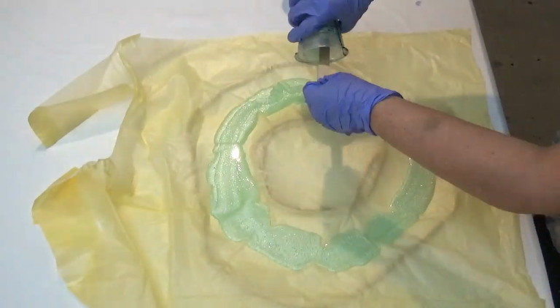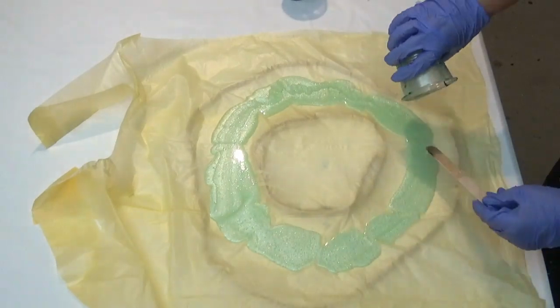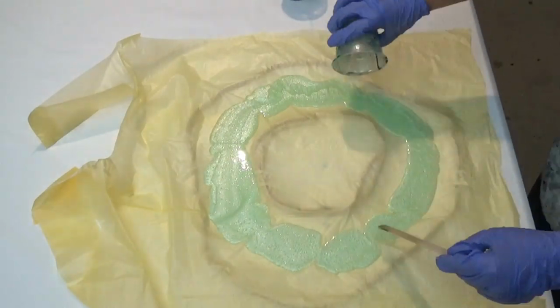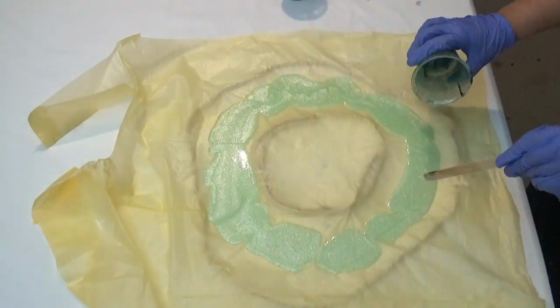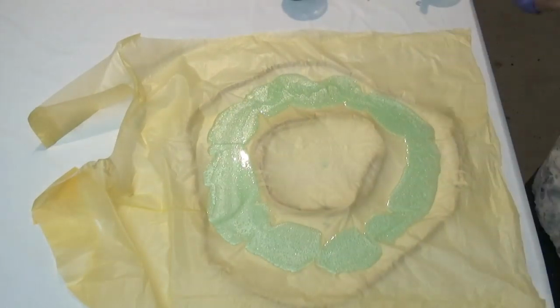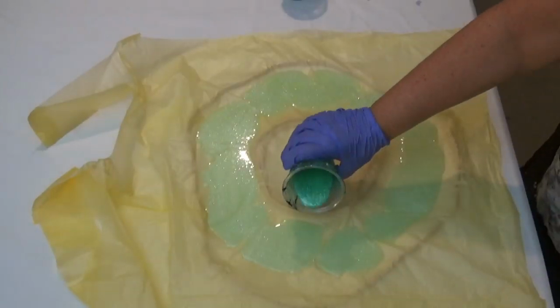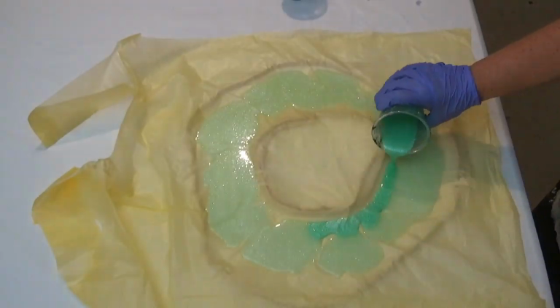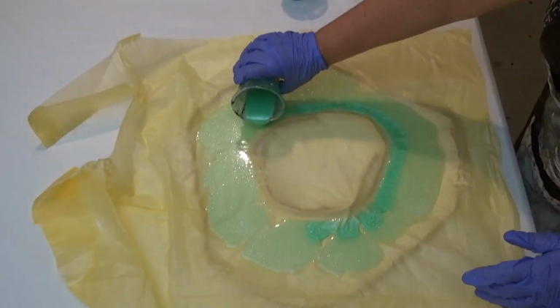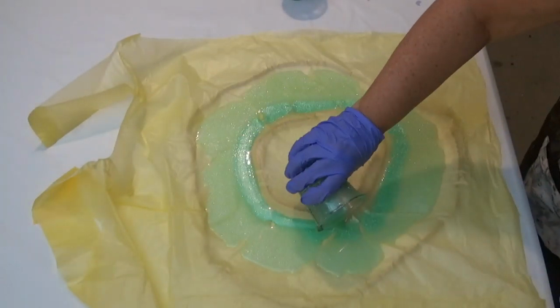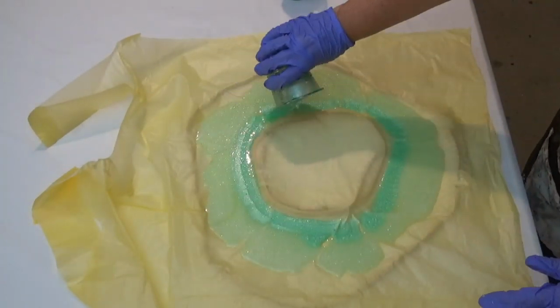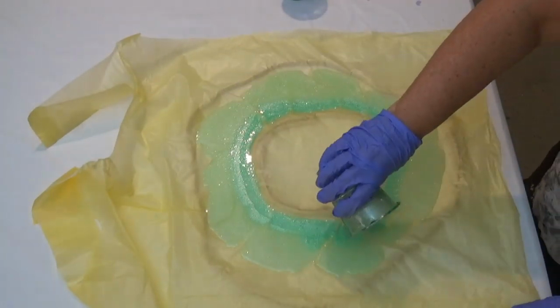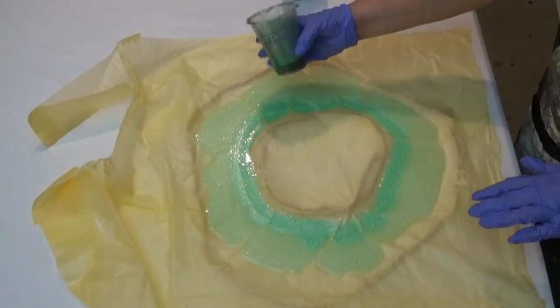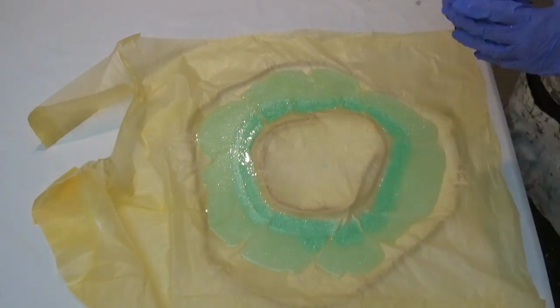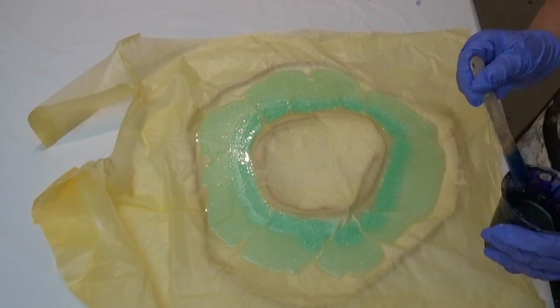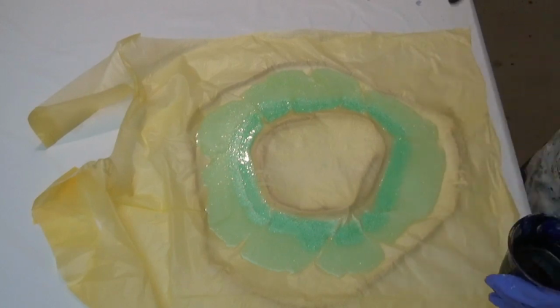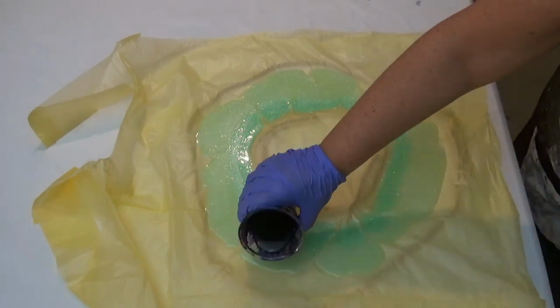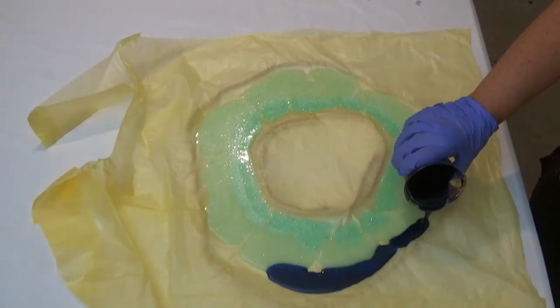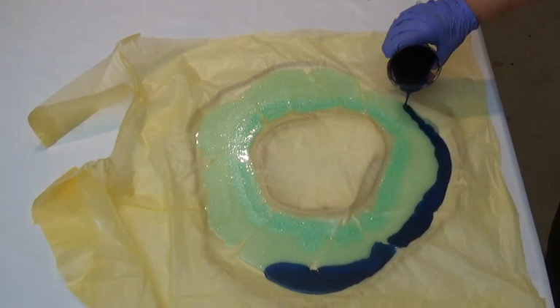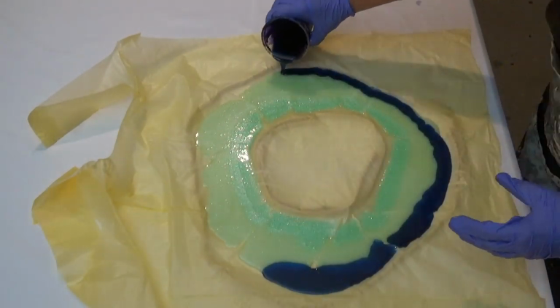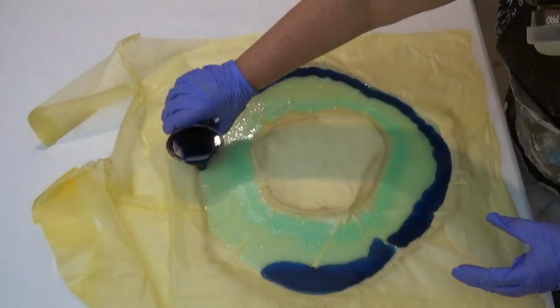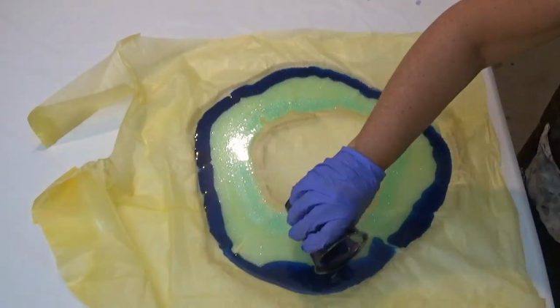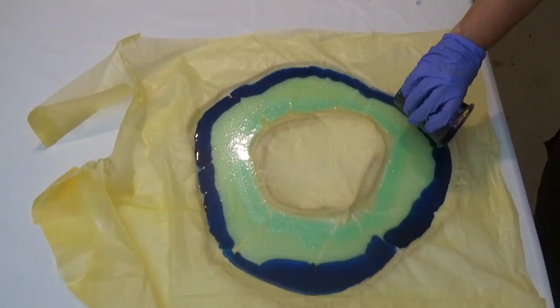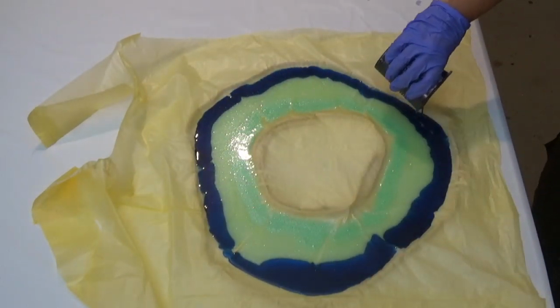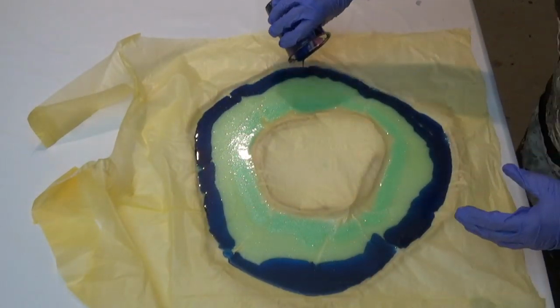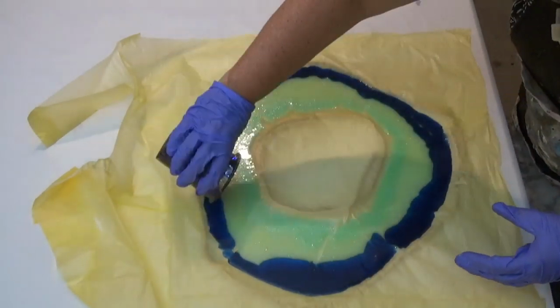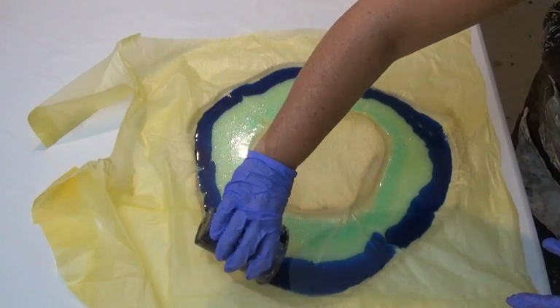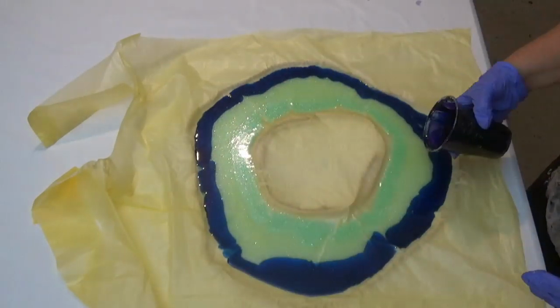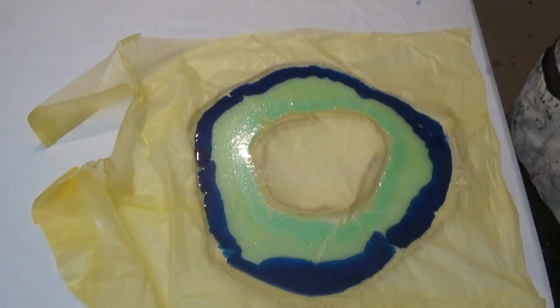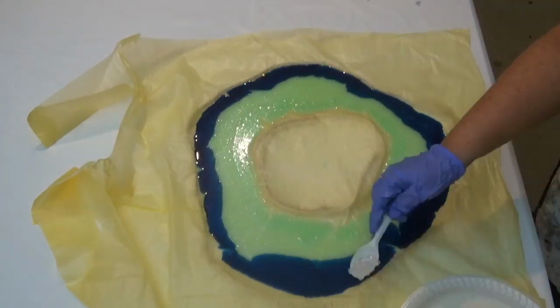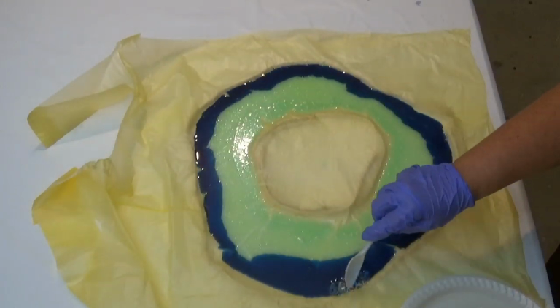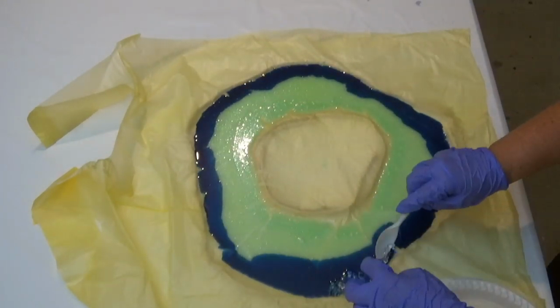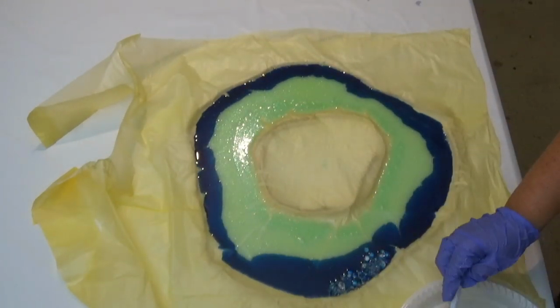First I just used the ropes to get the shape that I wanted, and then using the bin liners or garbage bags to cover the area so that the resin doesn't stick.